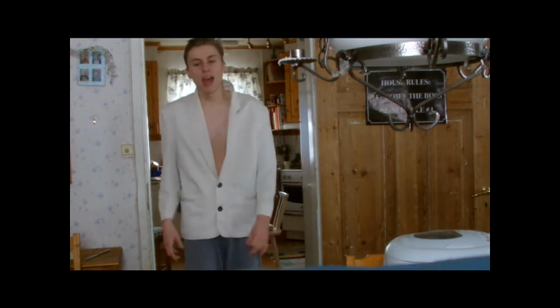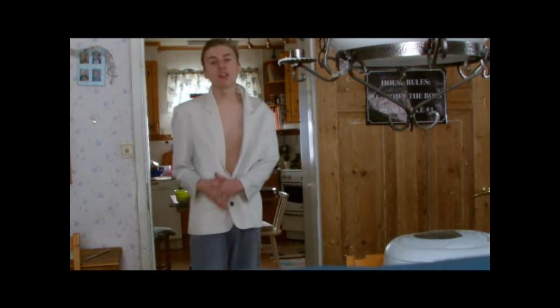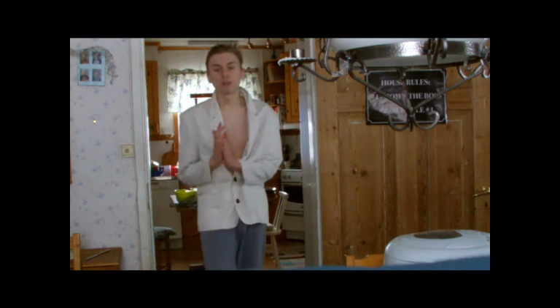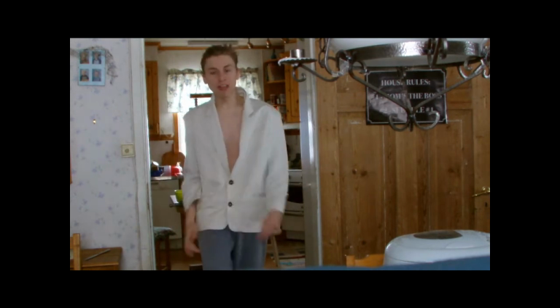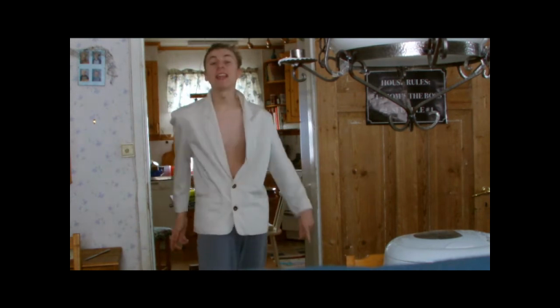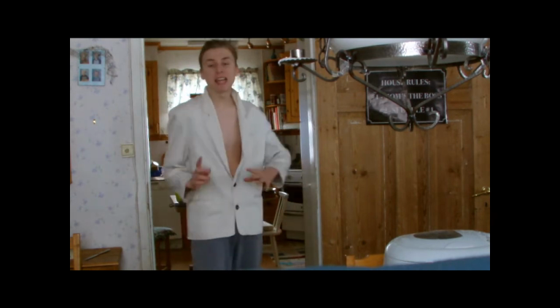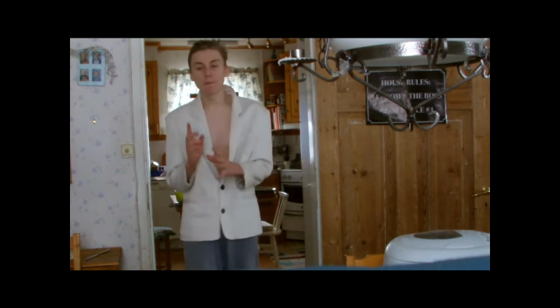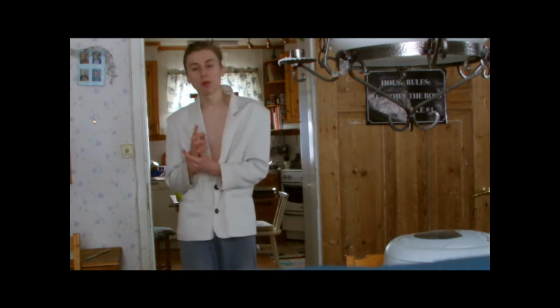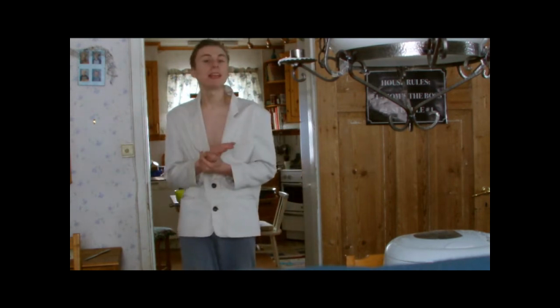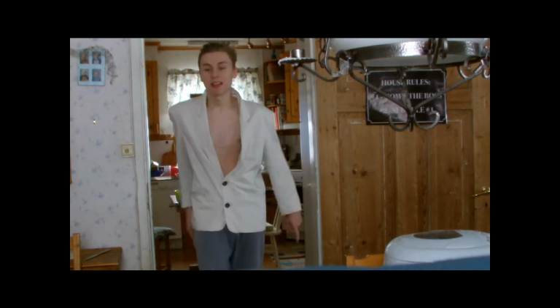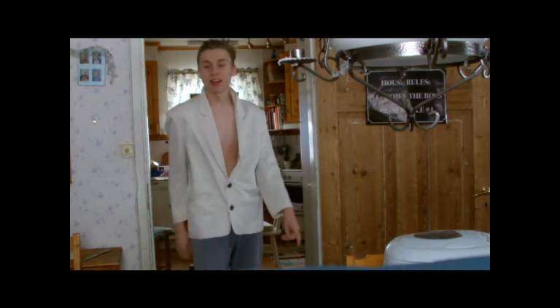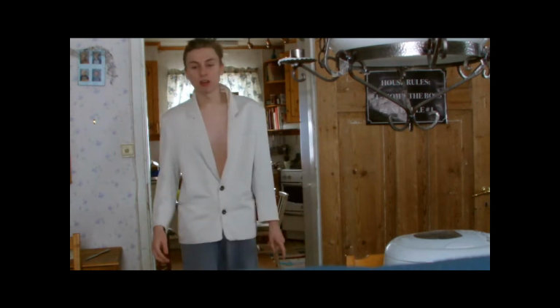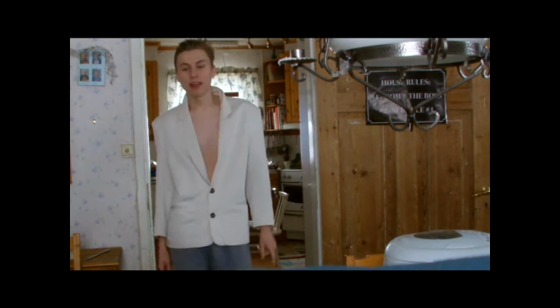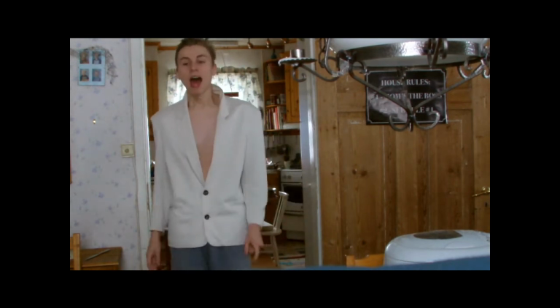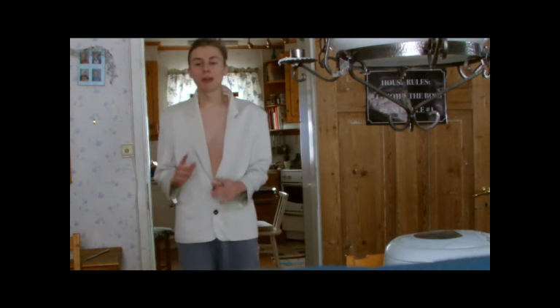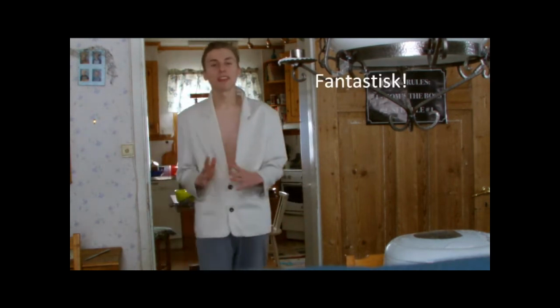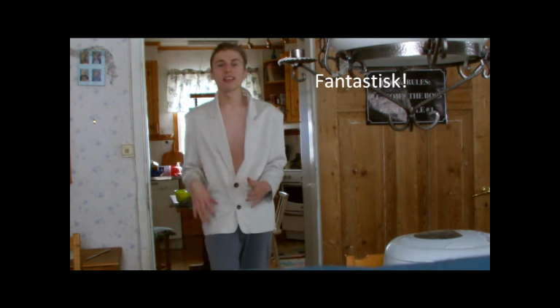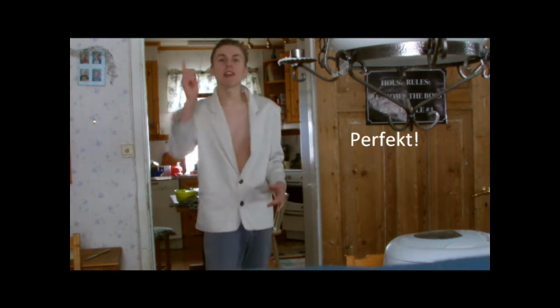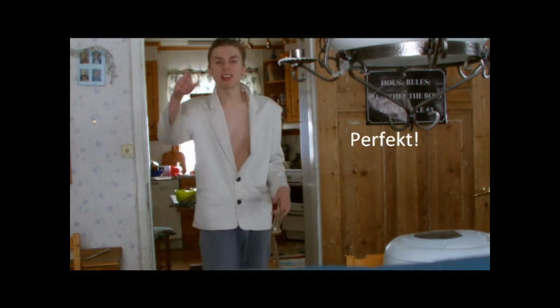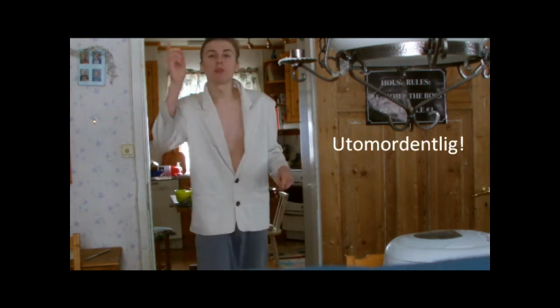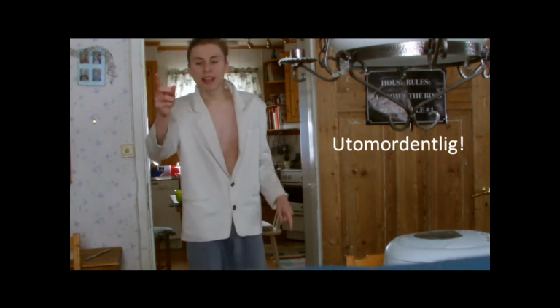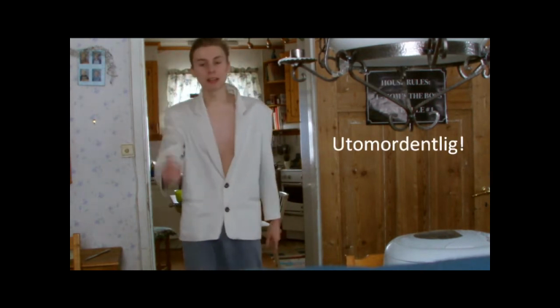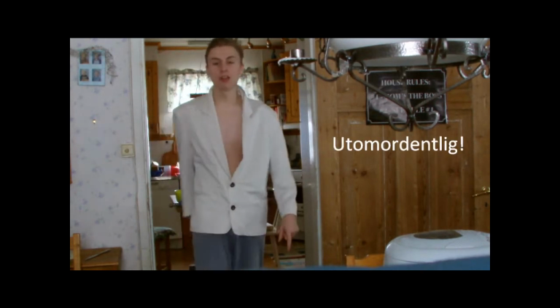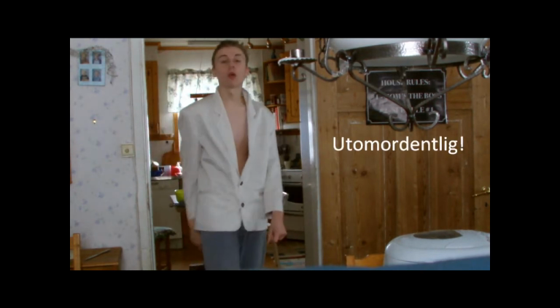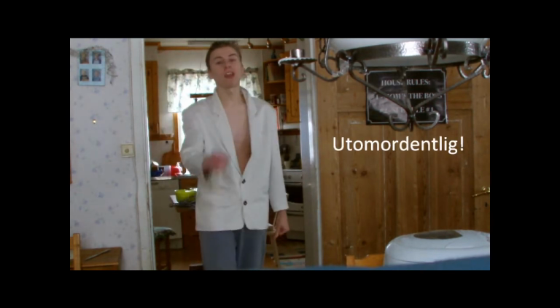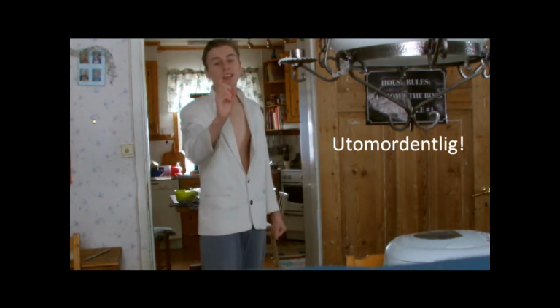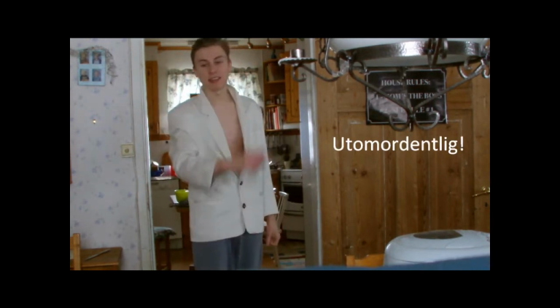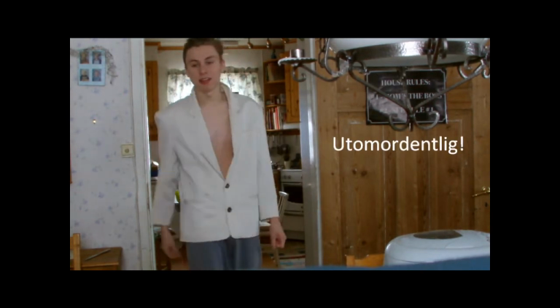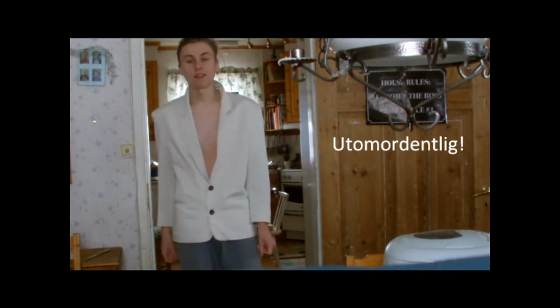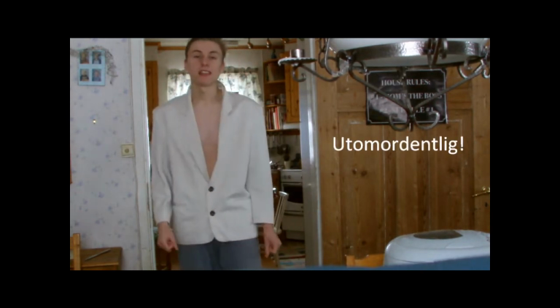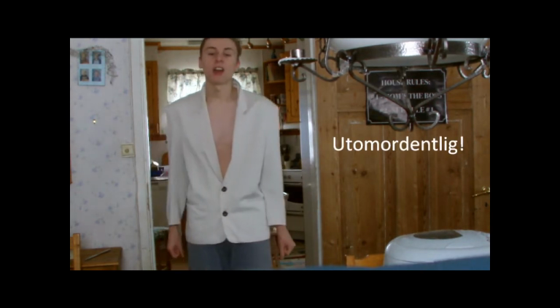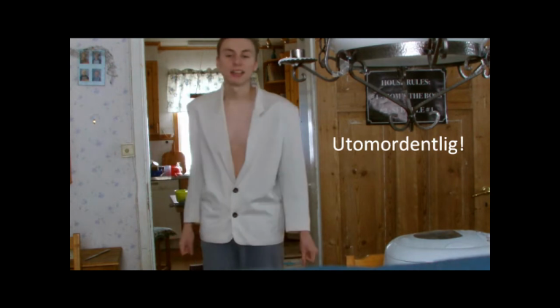Är du trött på att tvinga i dig den där lilla broccolibiten varje dag? Här kommer en fantastisk, perfekt och utomordentlig pryl som kommer att förändra ditt levnadssätt för alltid.